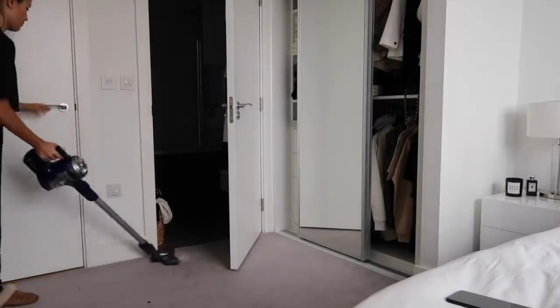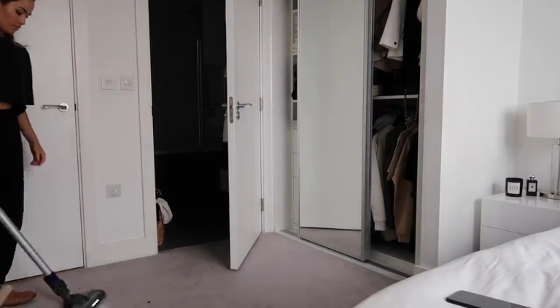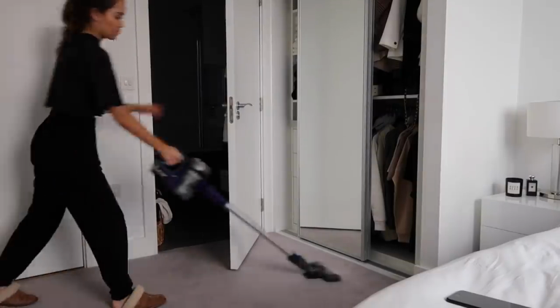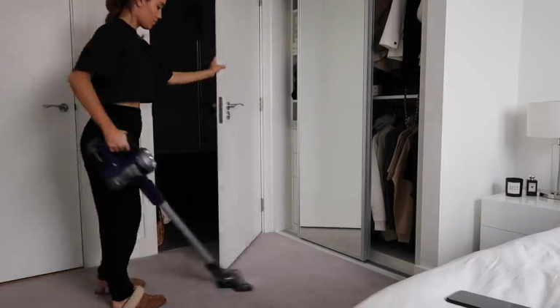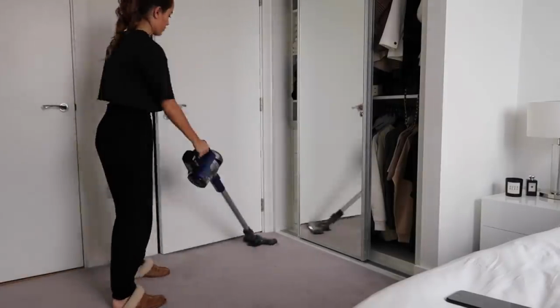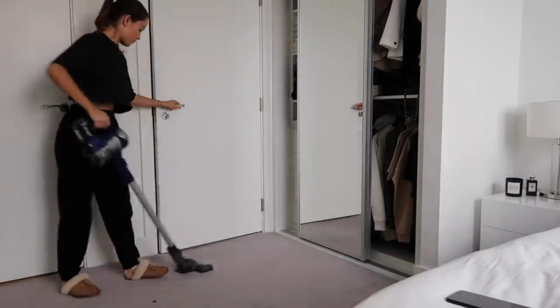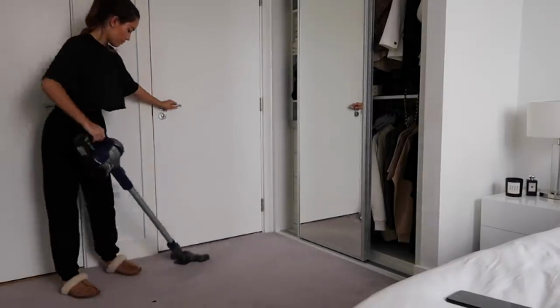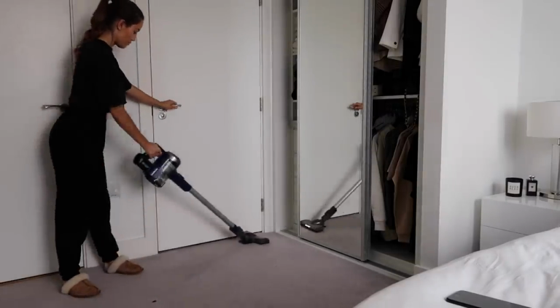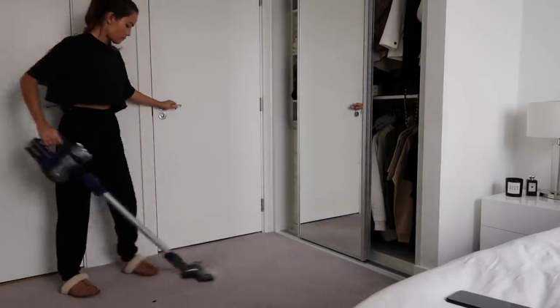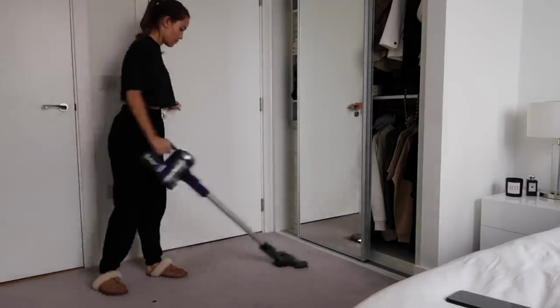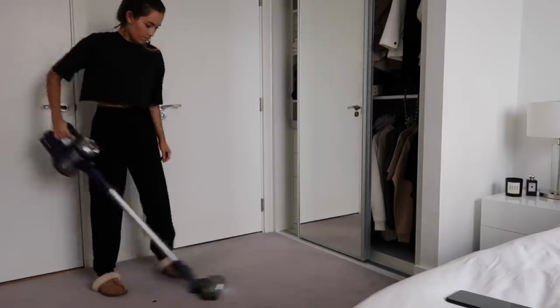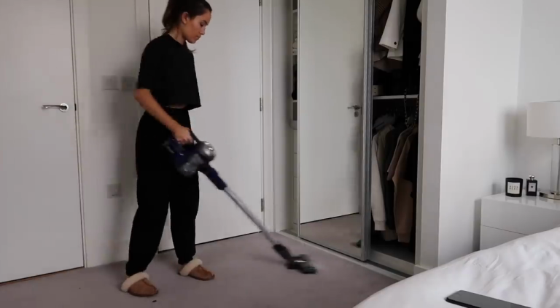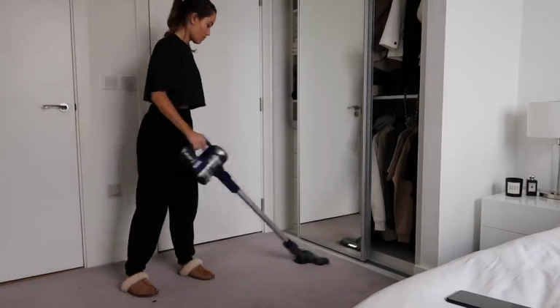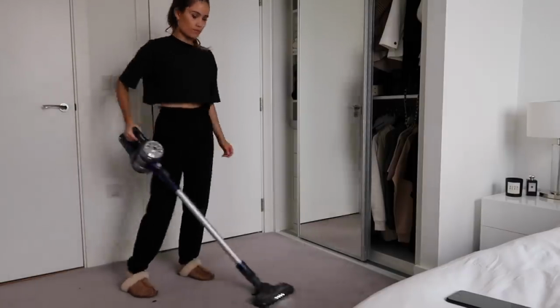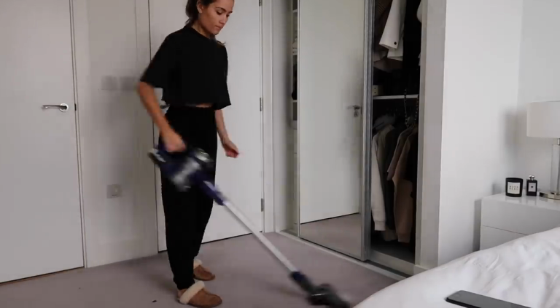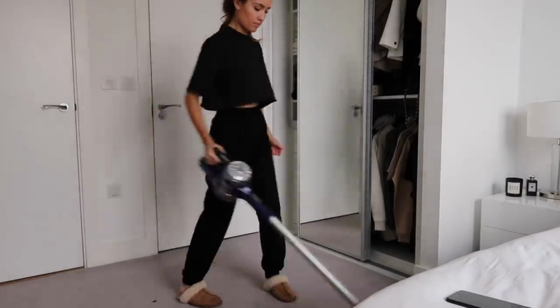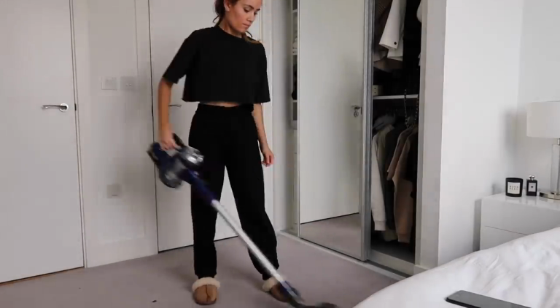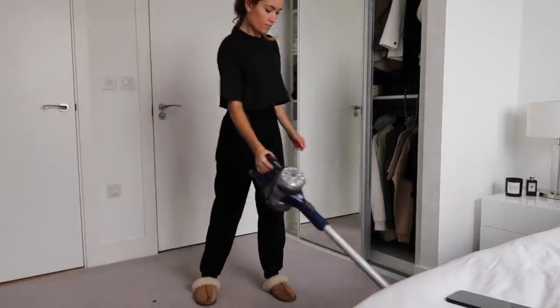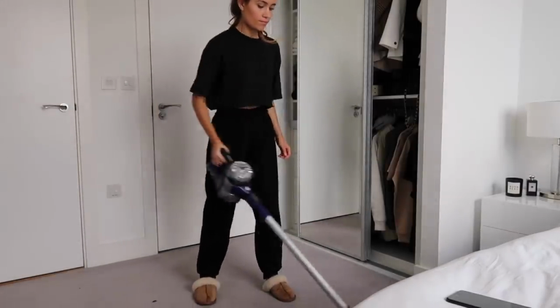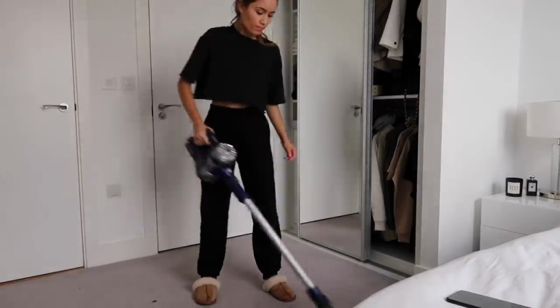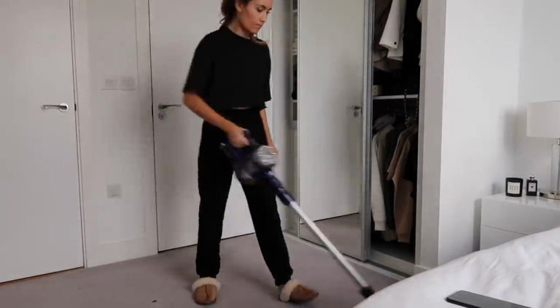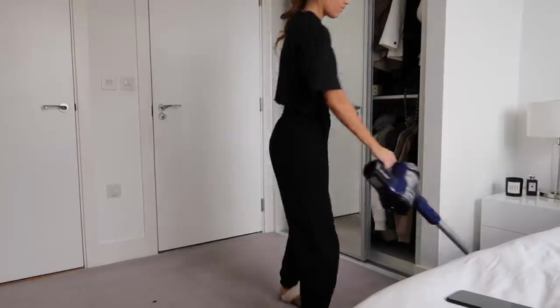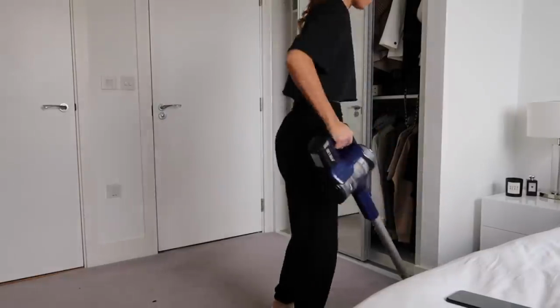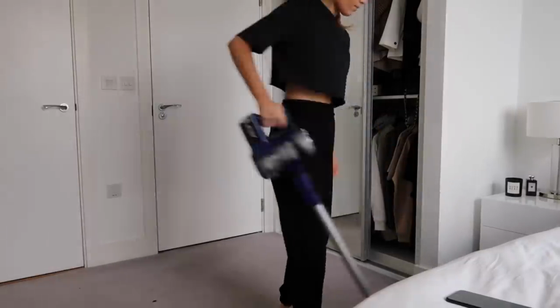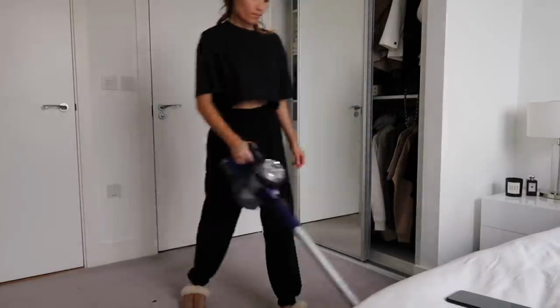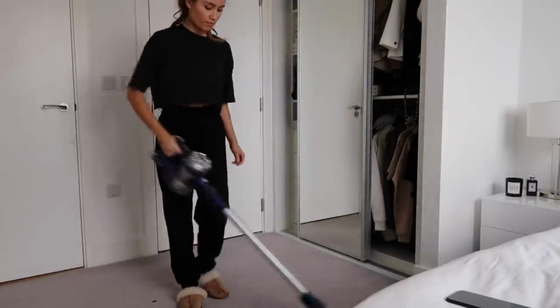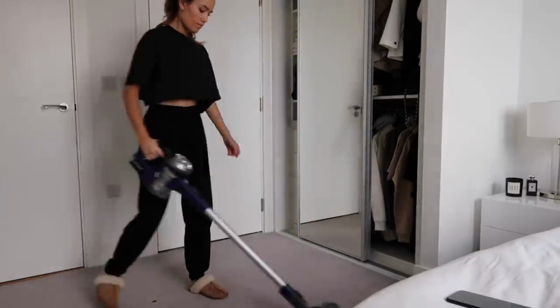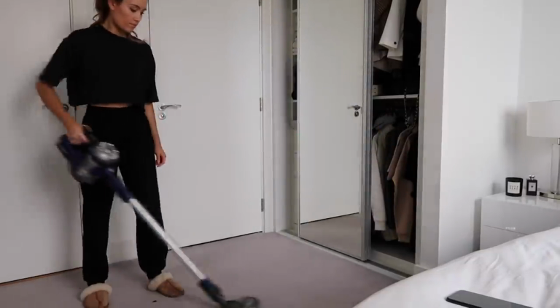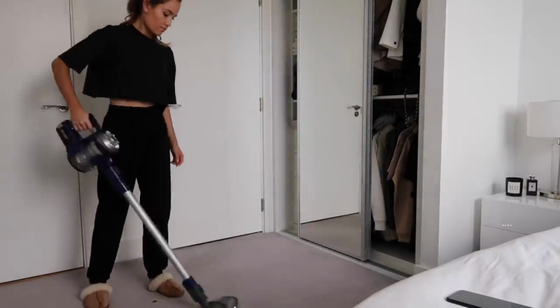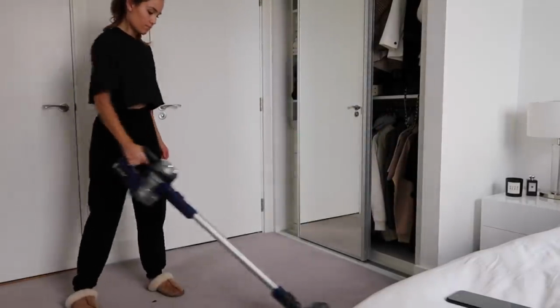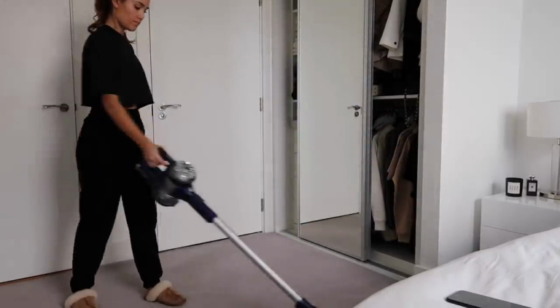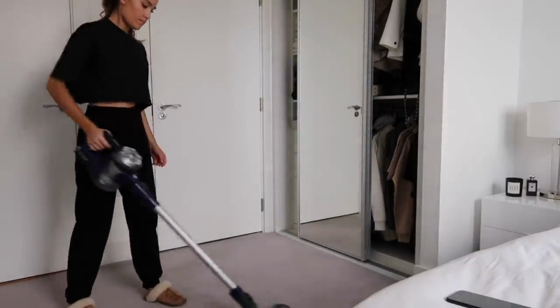I'm now just vacuuming my floor and it gets so much fluff all over it, especially from clothes. The jogging bottoms I'm wearing right now are literally shedding like no tomorrow — and they are from New Look by the way, I will link them down below because I know you guys will ask.